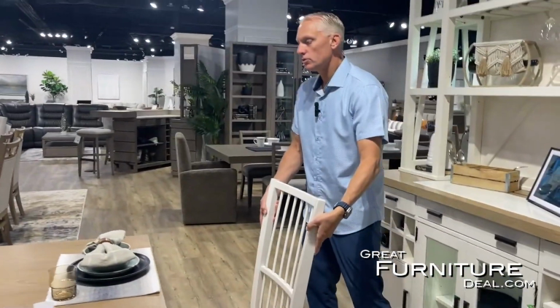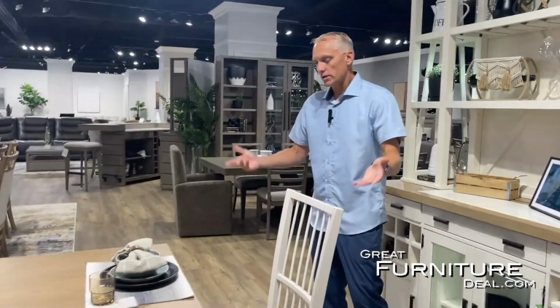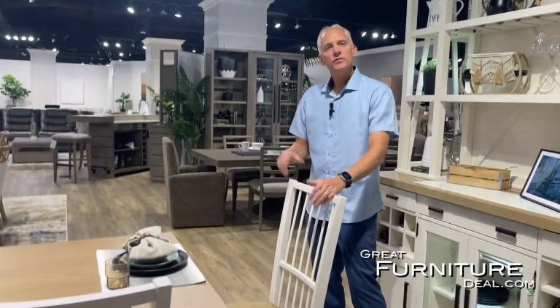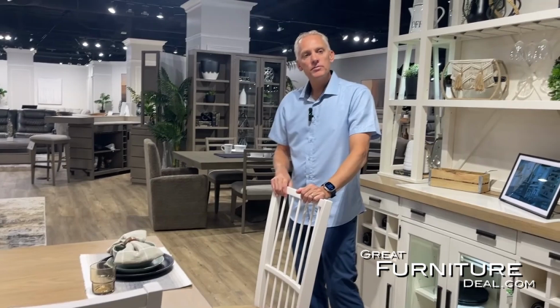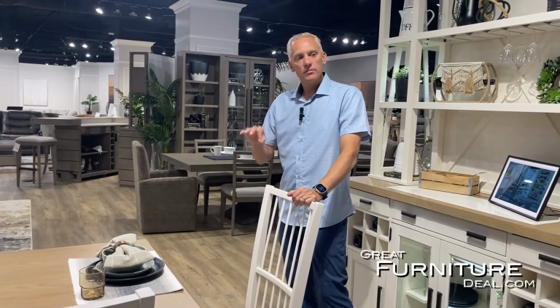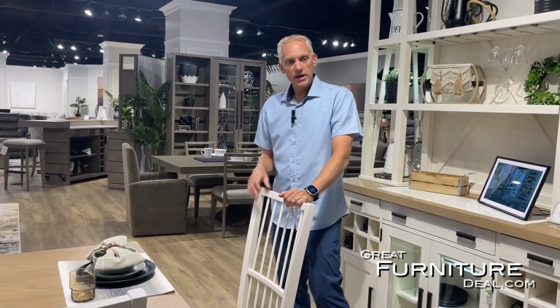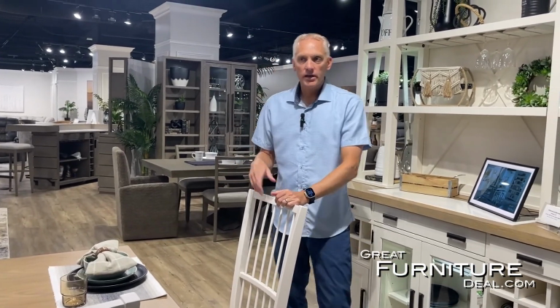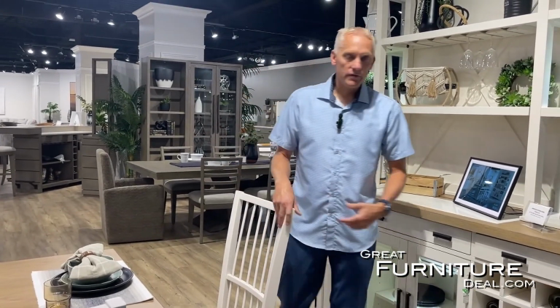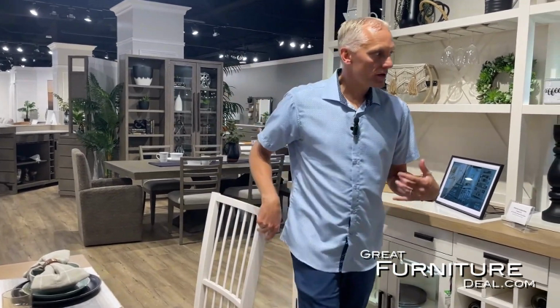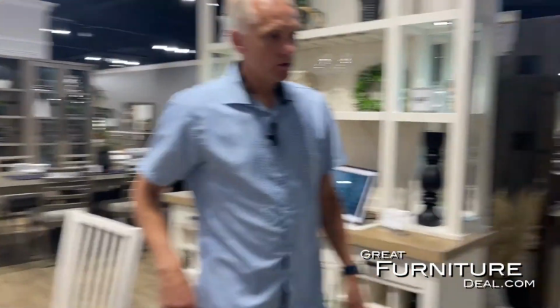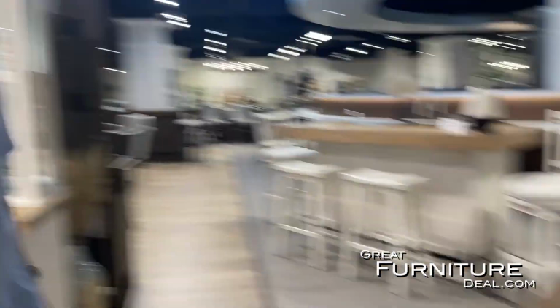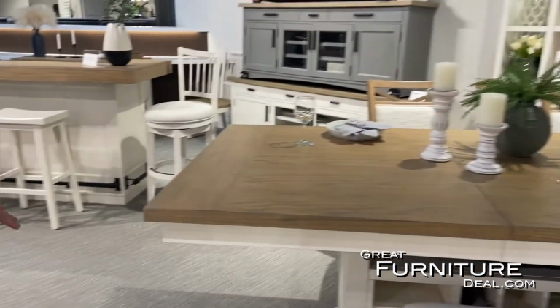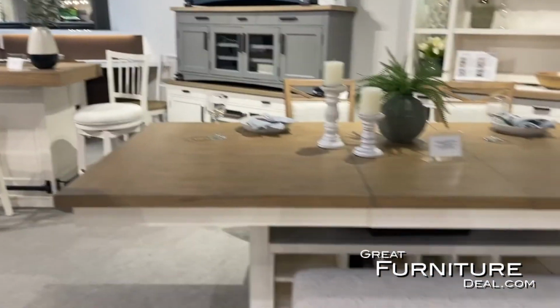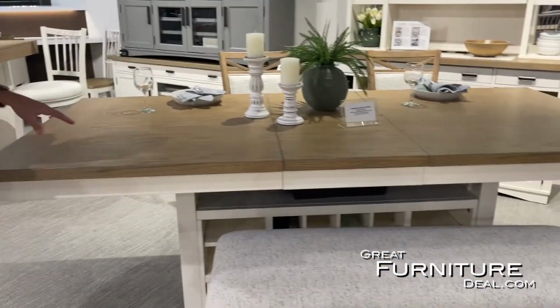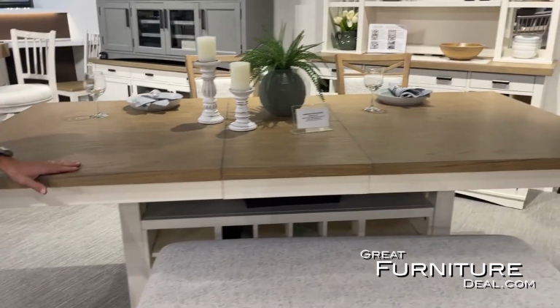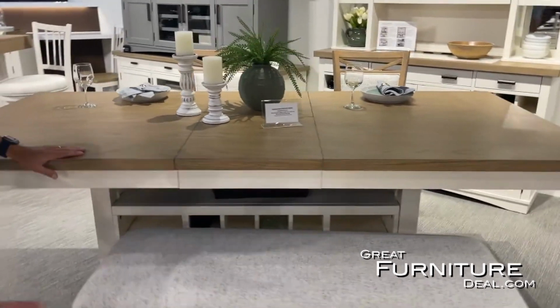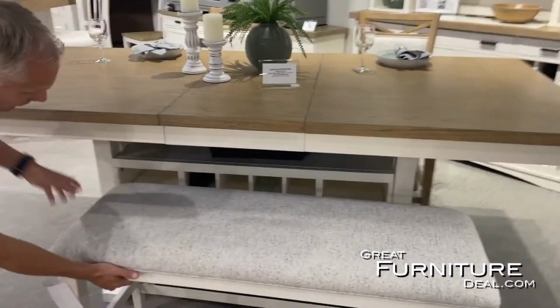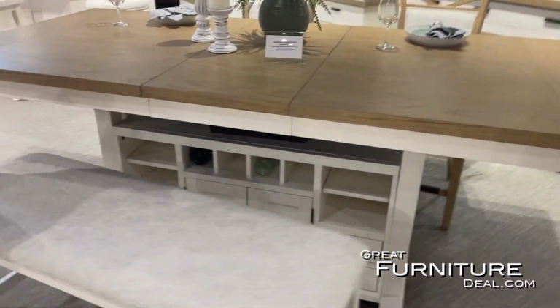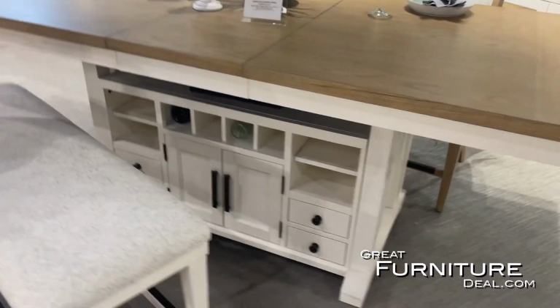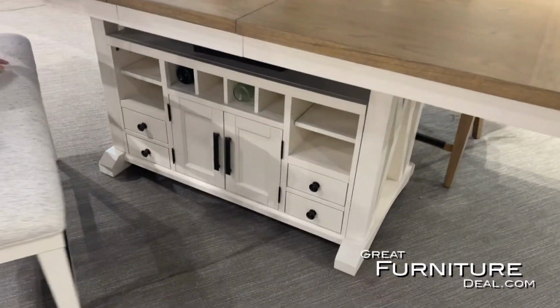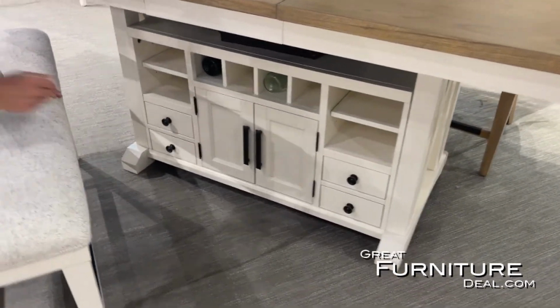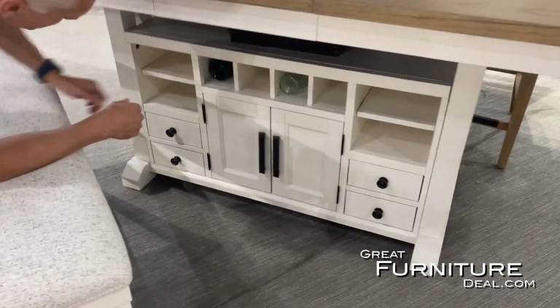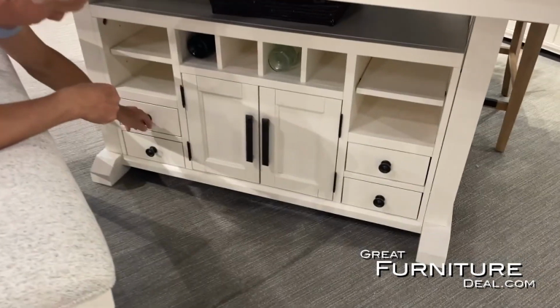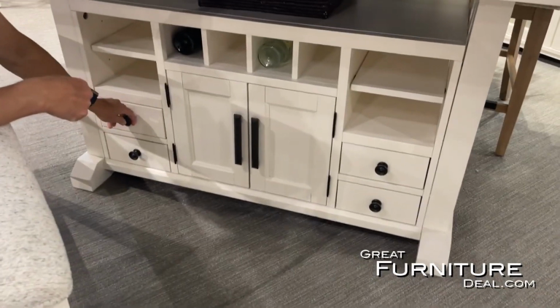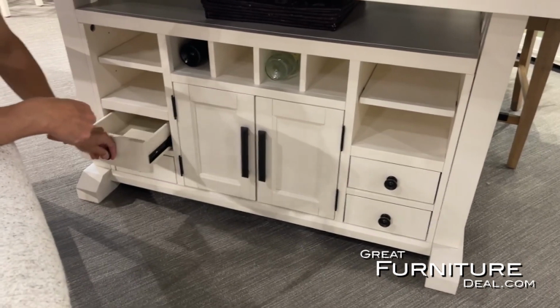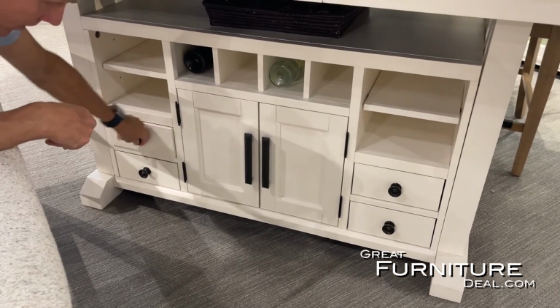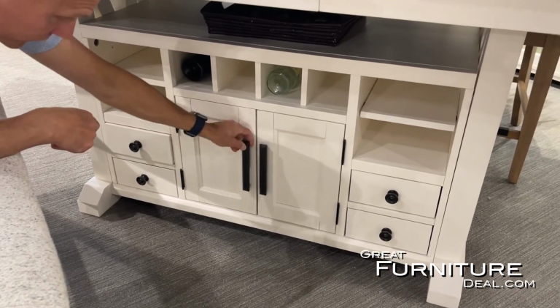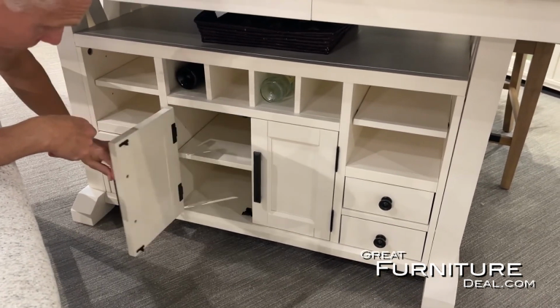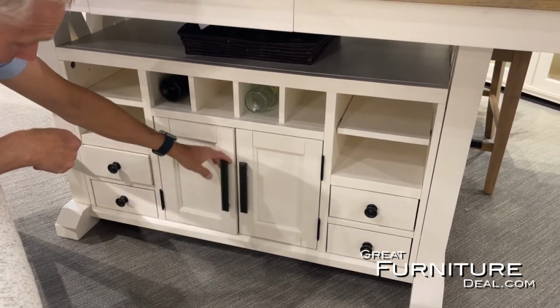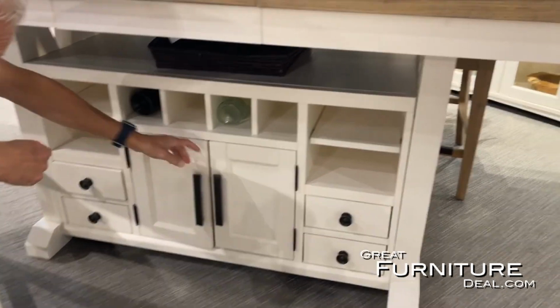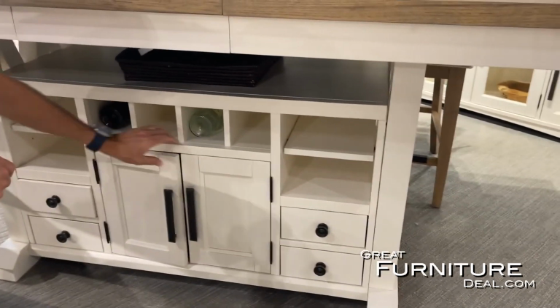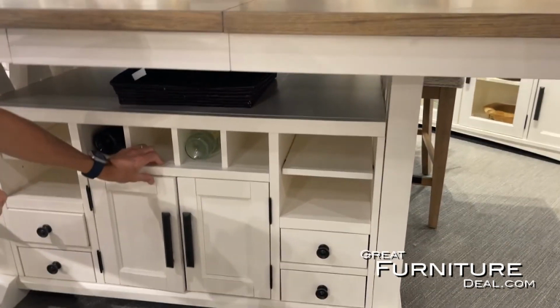There are lots of different chair options — mix and match. If you turn around, we'll show you a couple others. We also have a counter height option. The counter height option provides a lot of storage: we have drawer storage, door storage, and wine glass storage.